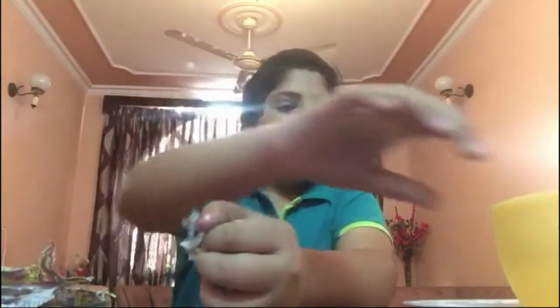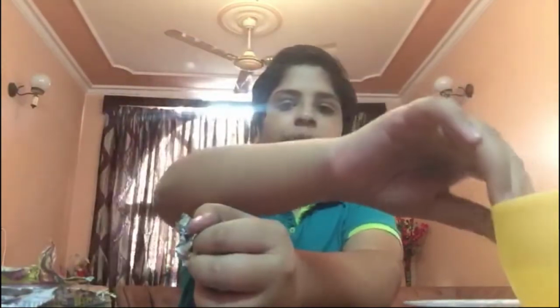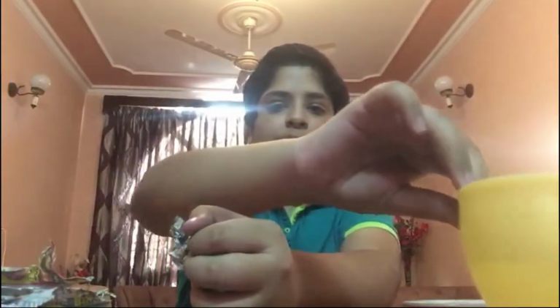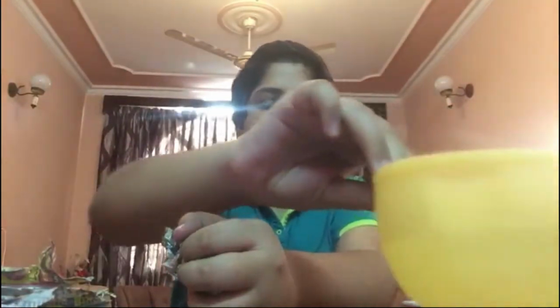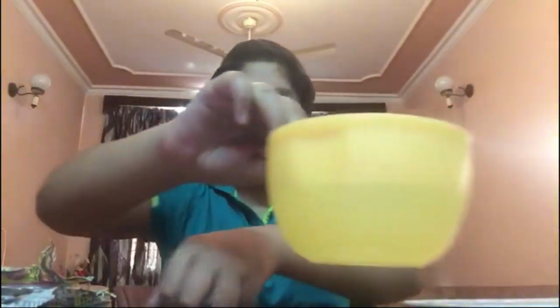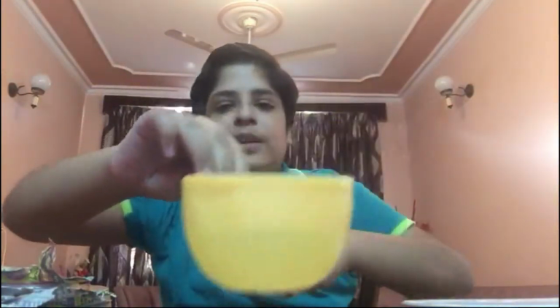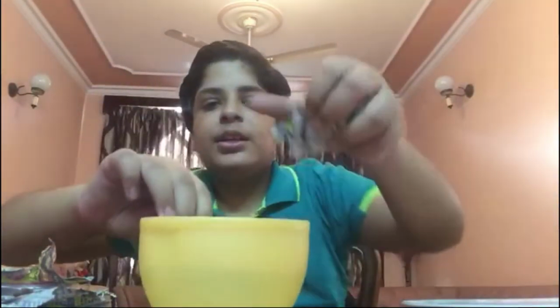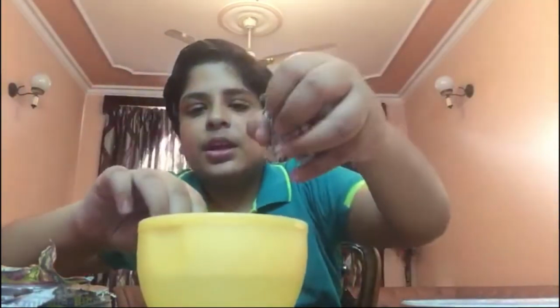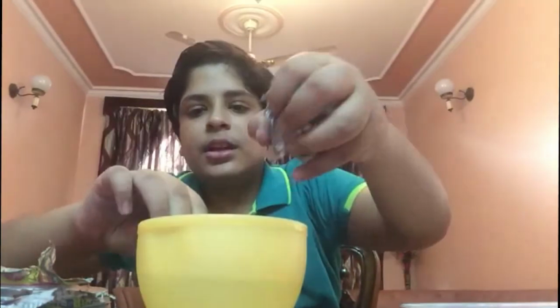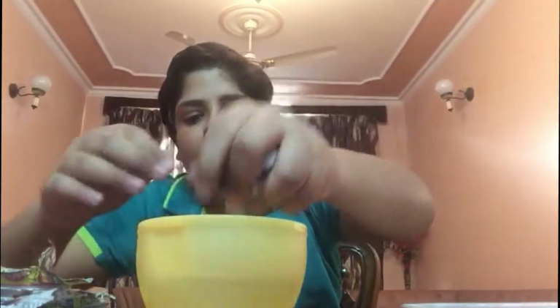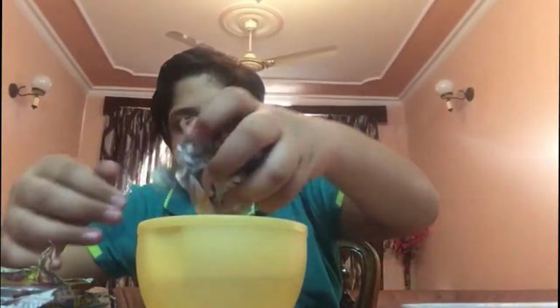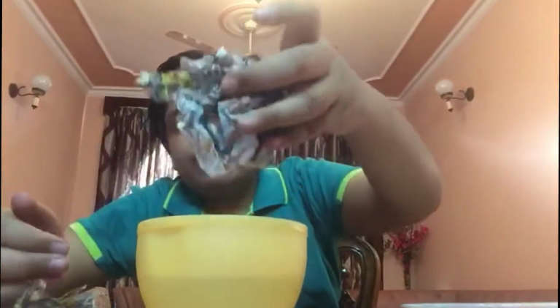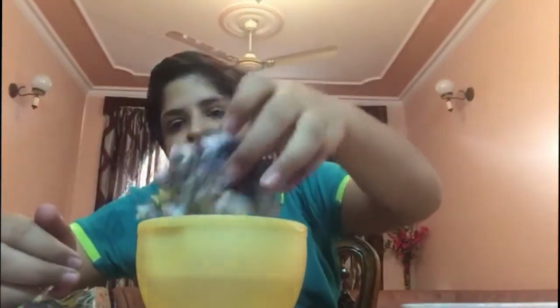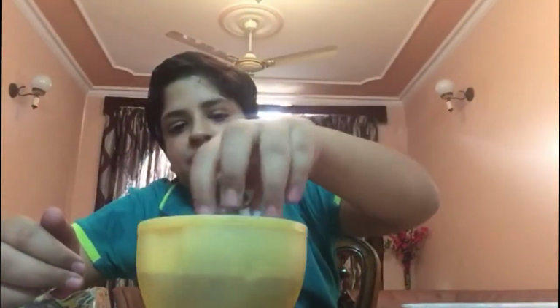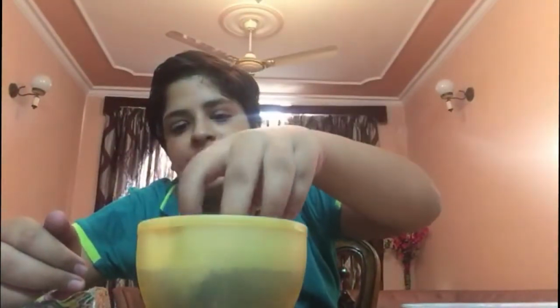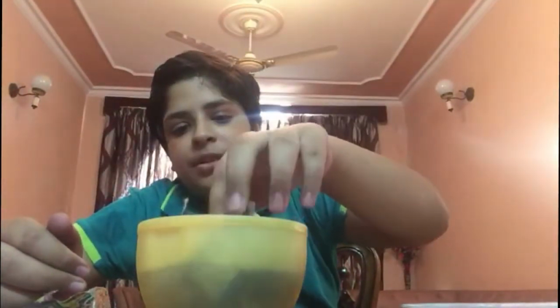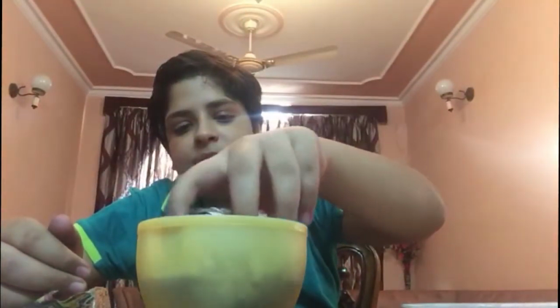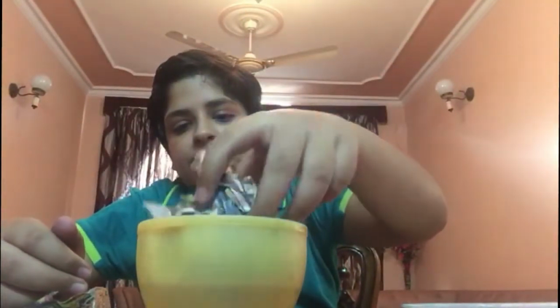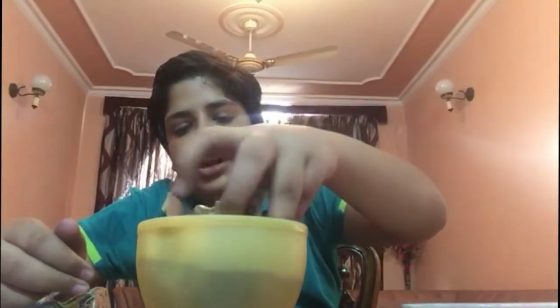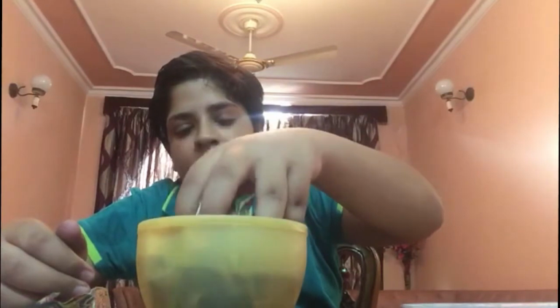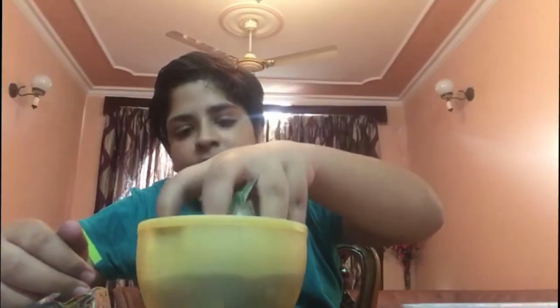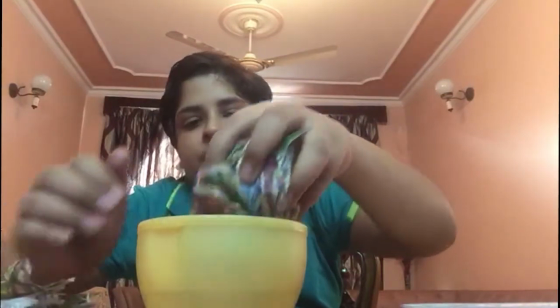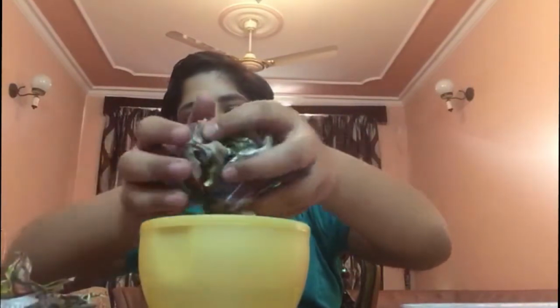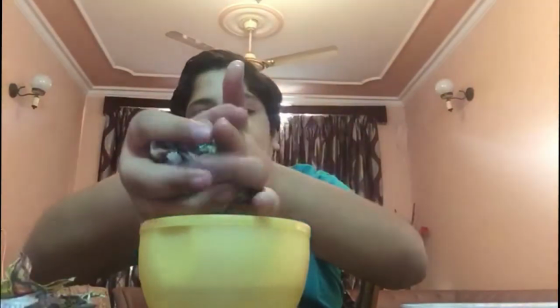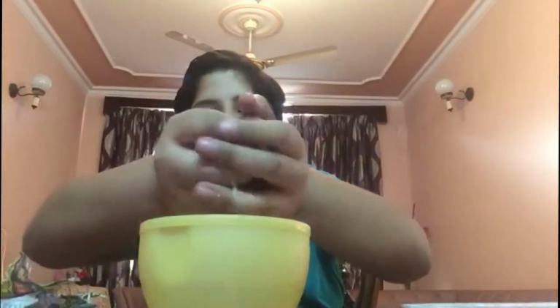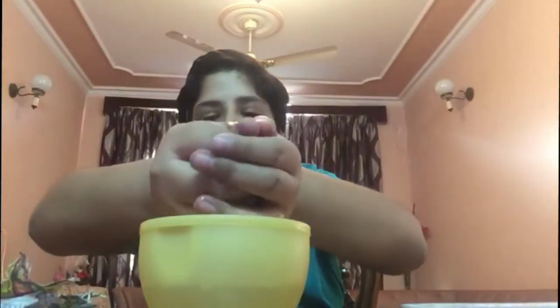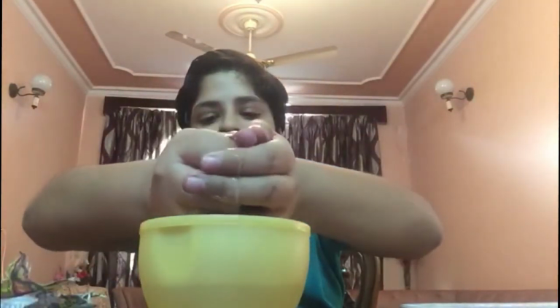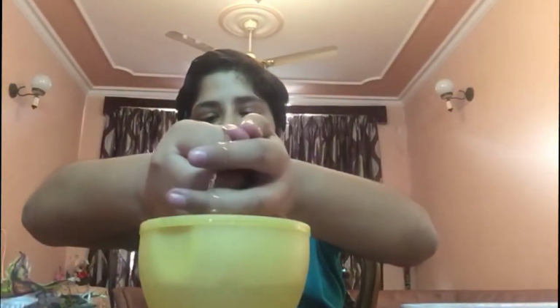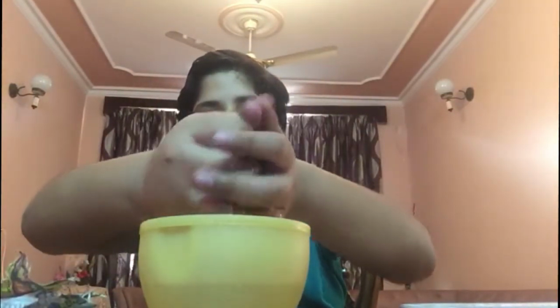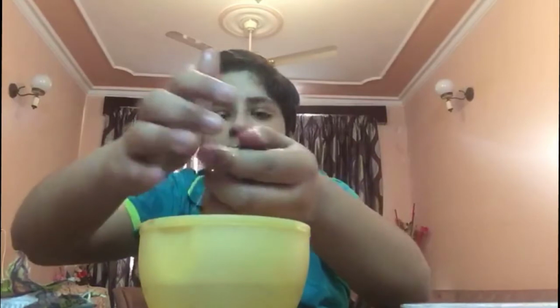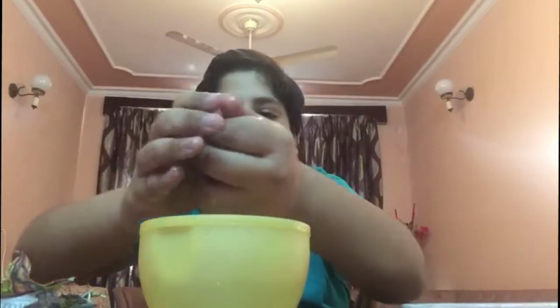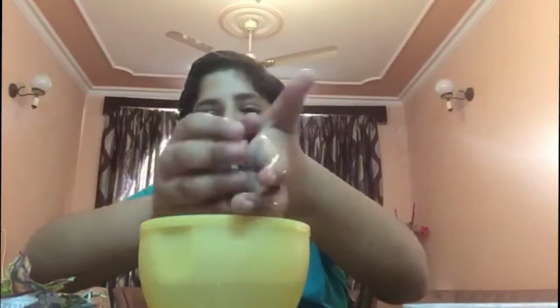And then you have to take some water — here you can see. And now you have to put this newspaper inside the water. Take it out and simply press it, squeeze it, like this.